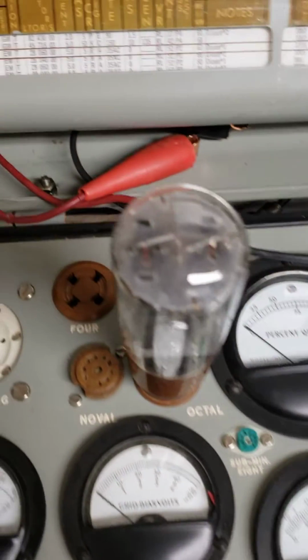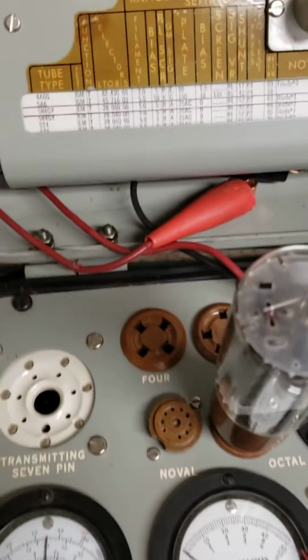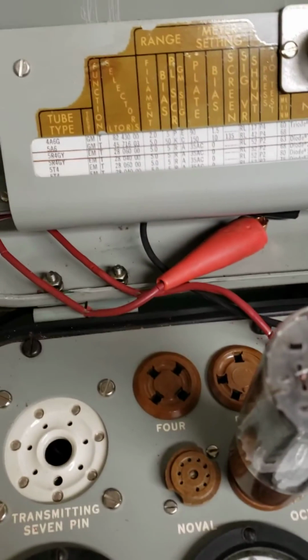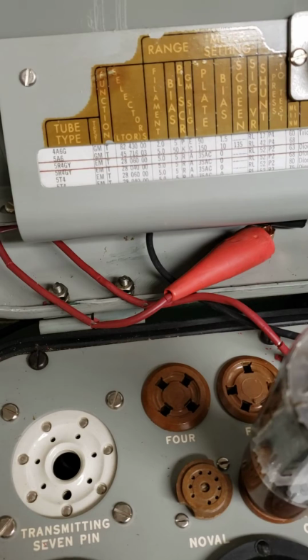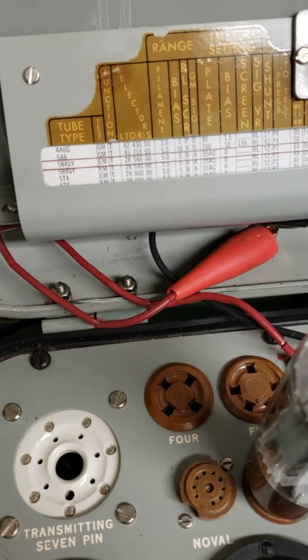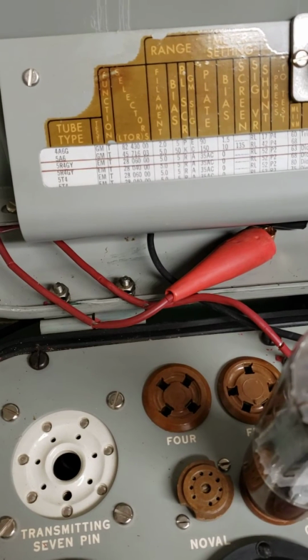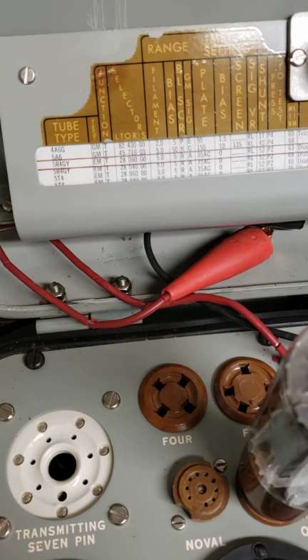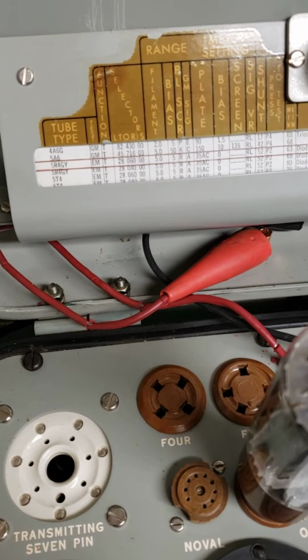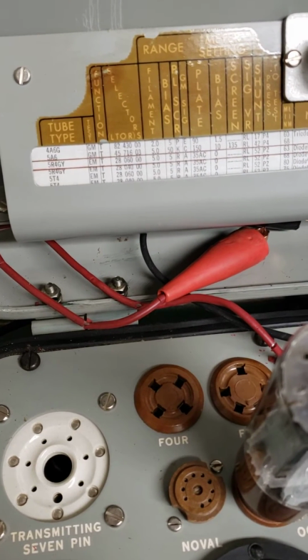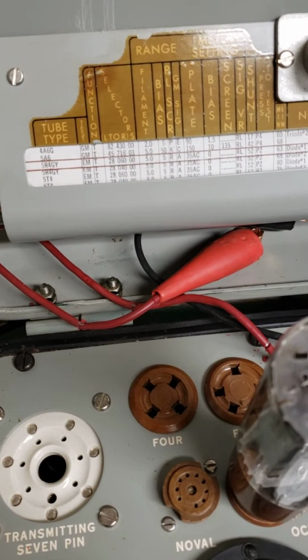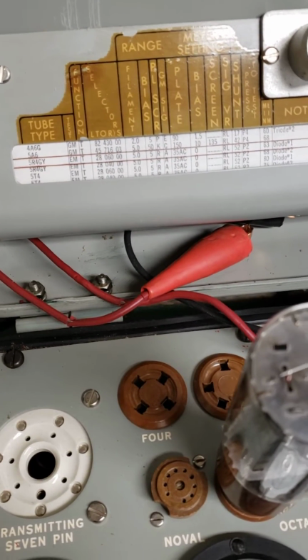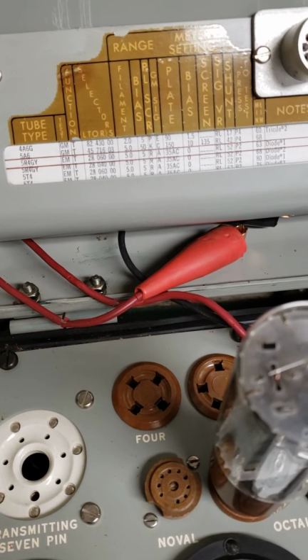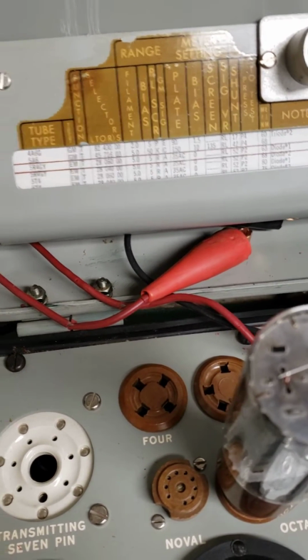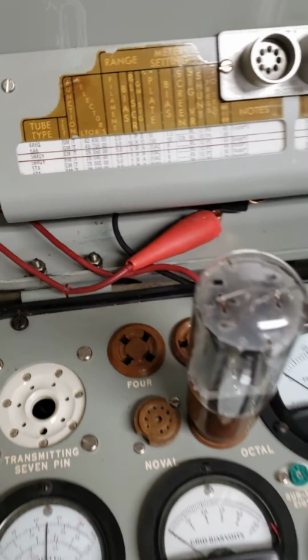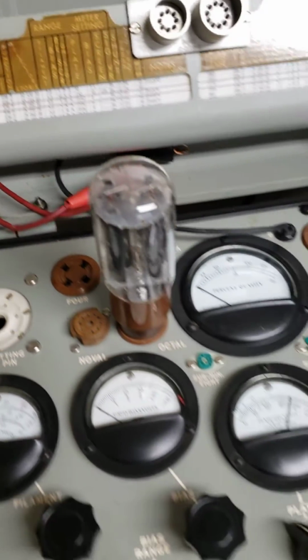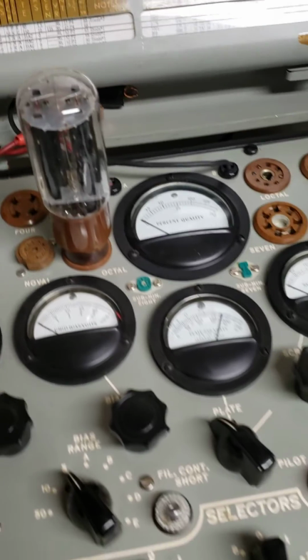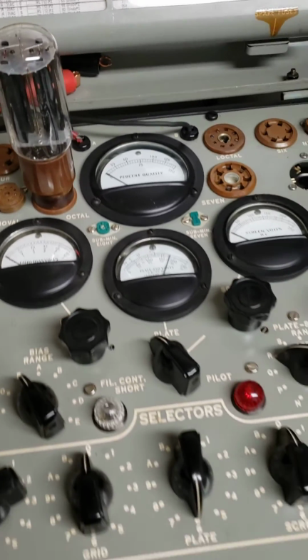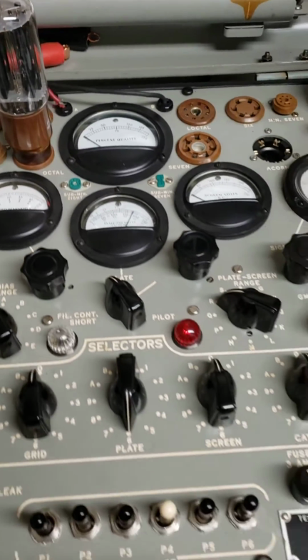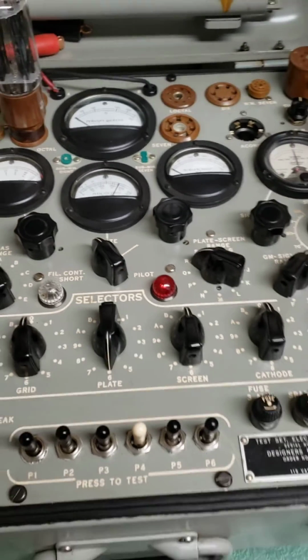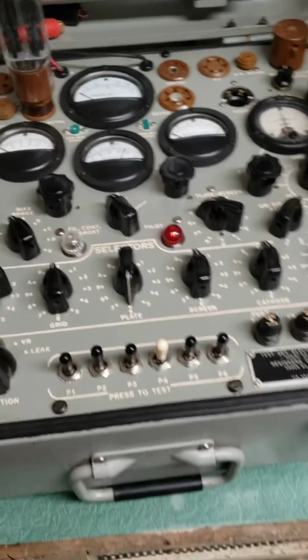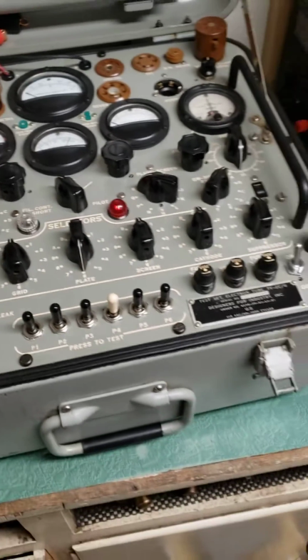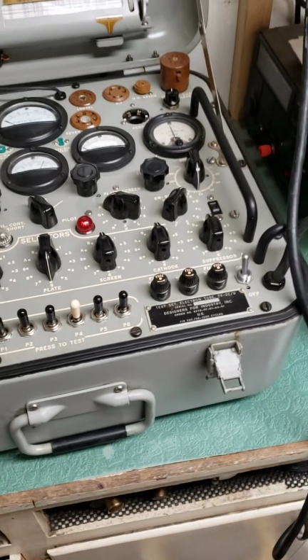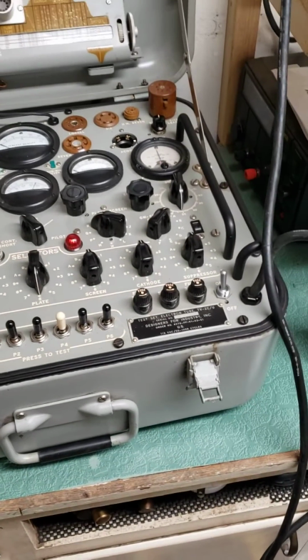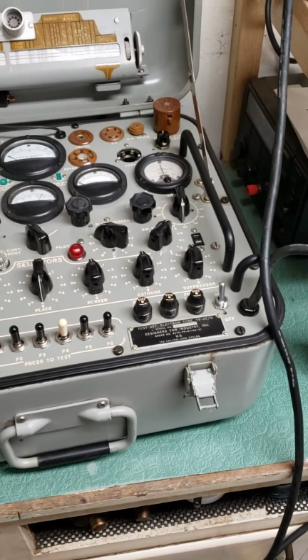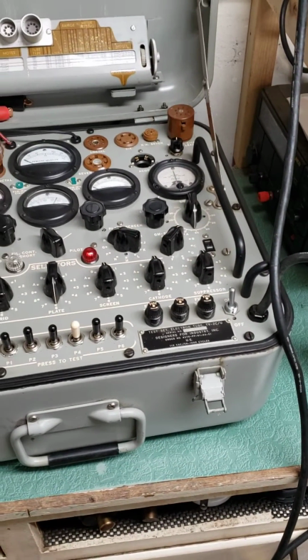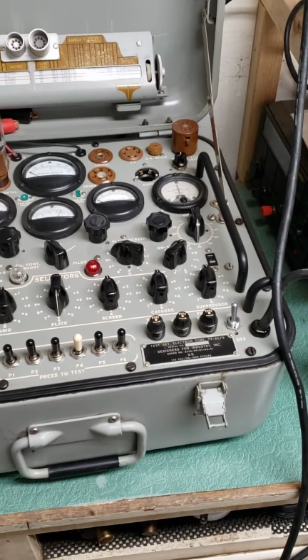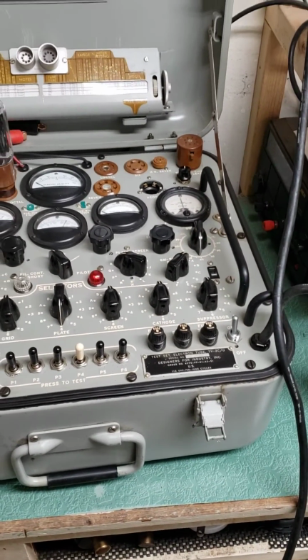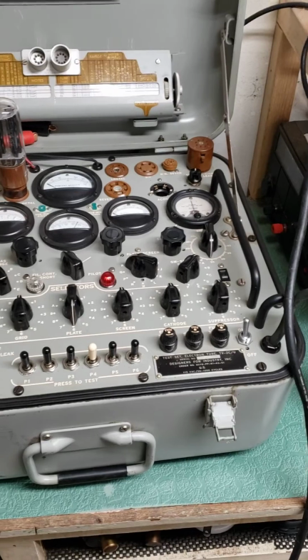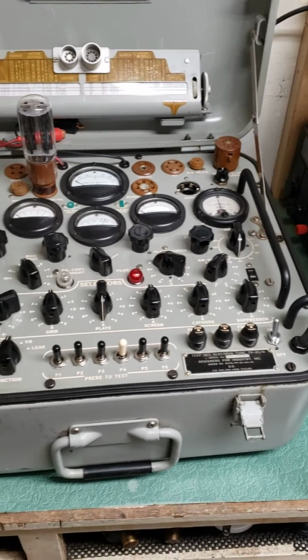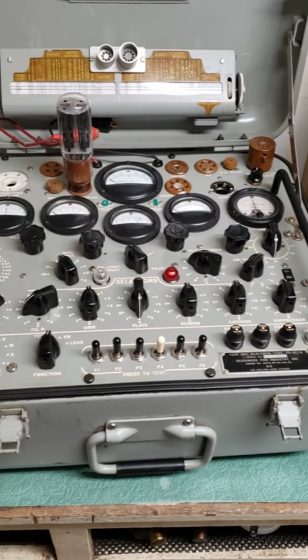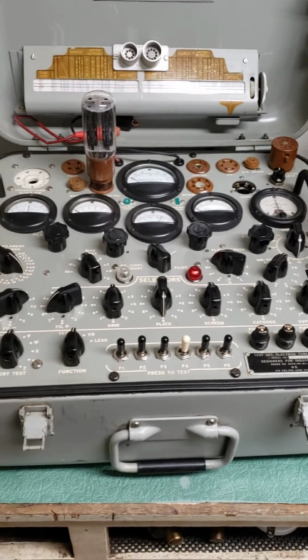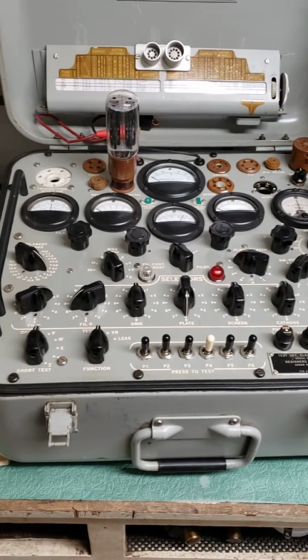That's the one side of the 5R4. Check the other side — you simply change the settings a bit, just a slight amount, and then test it again, and there you have it. So that's a real brief rundown. I don't want to get into too much detail on this thing, as there's a lot of it.